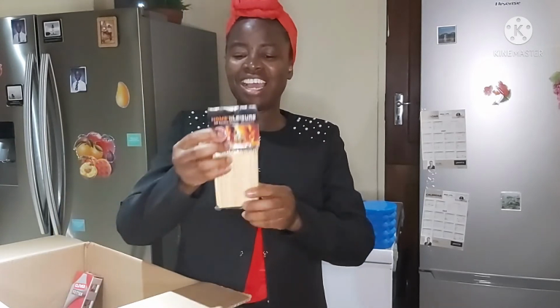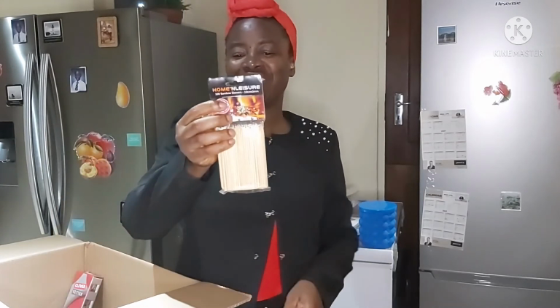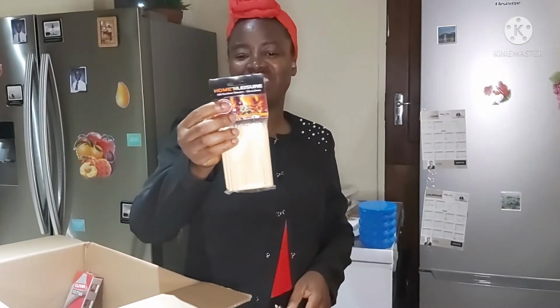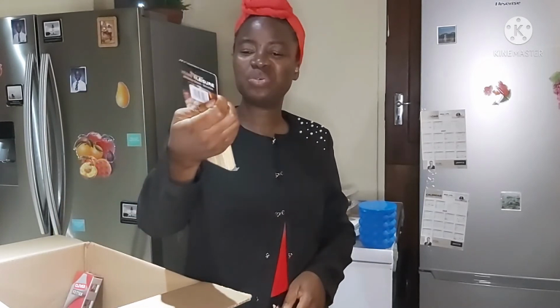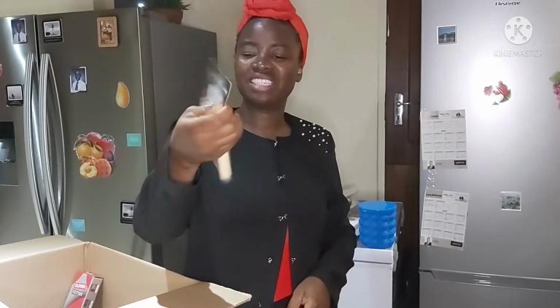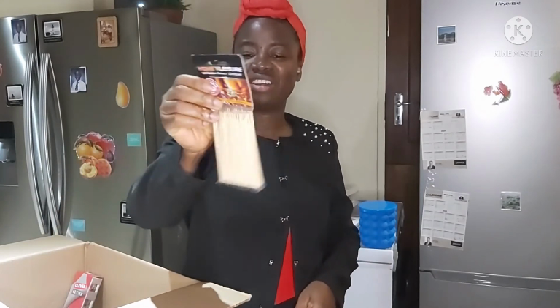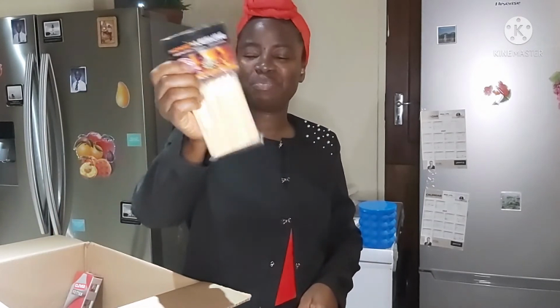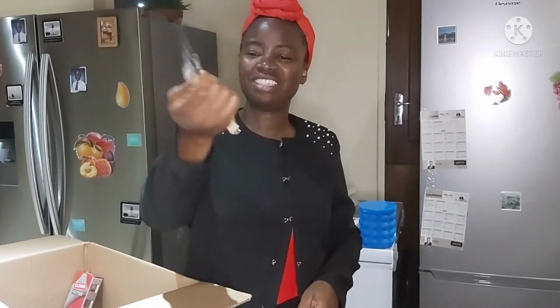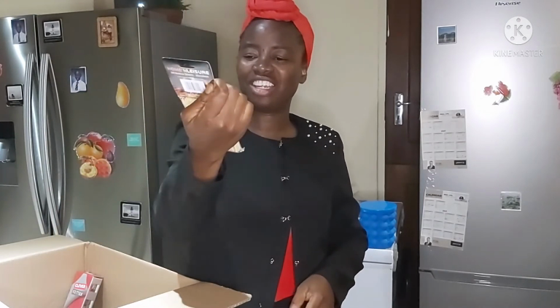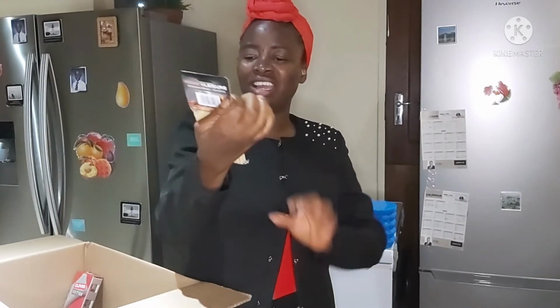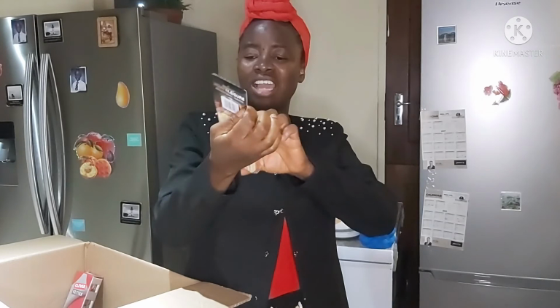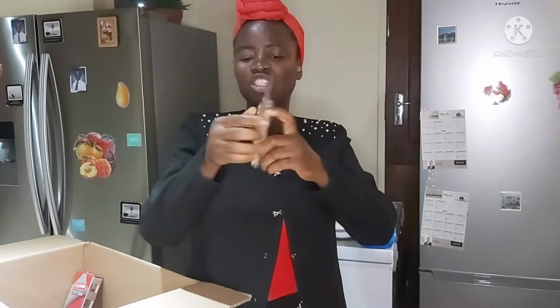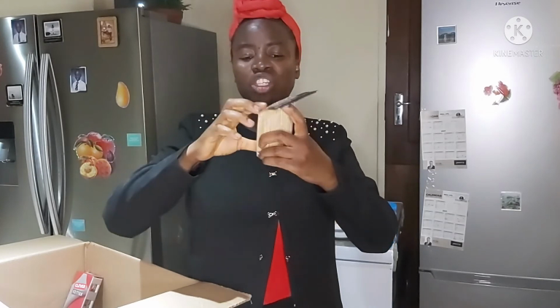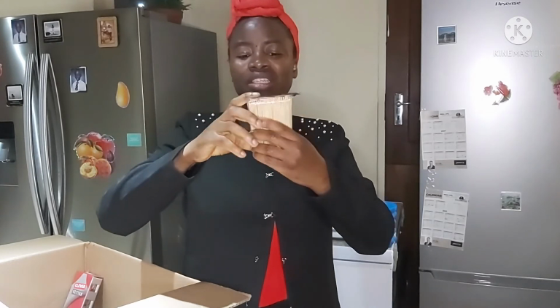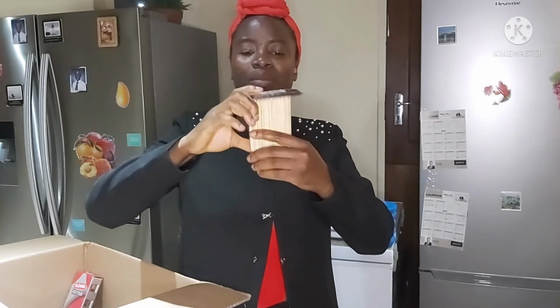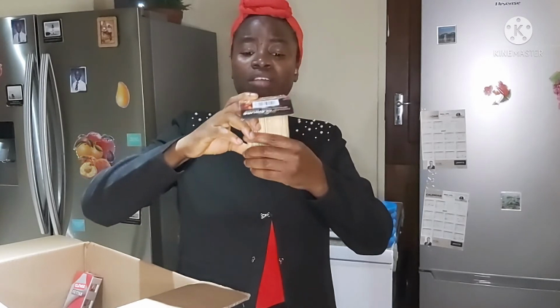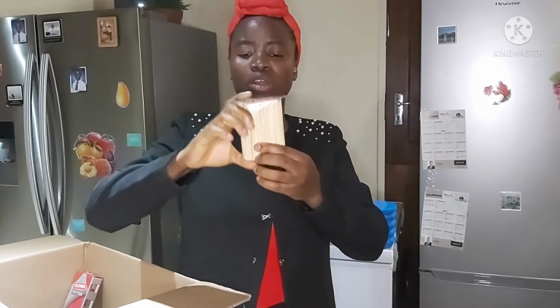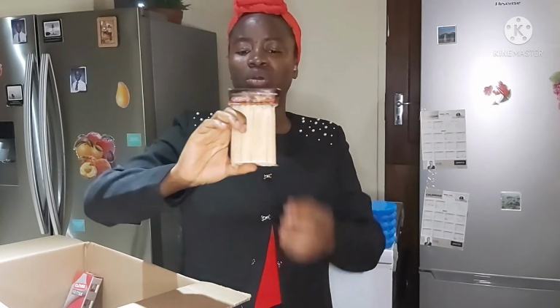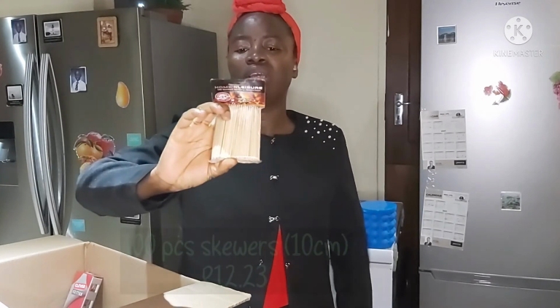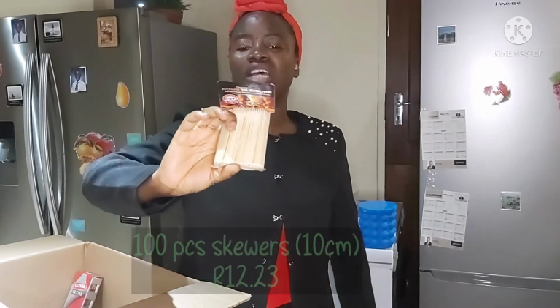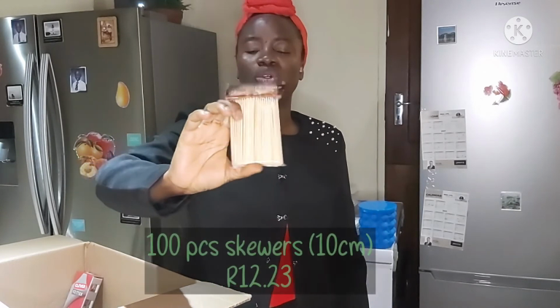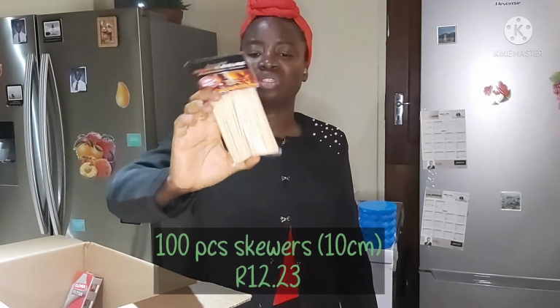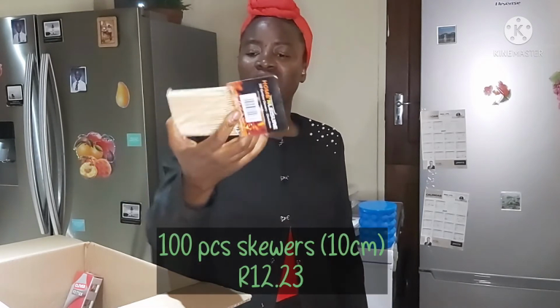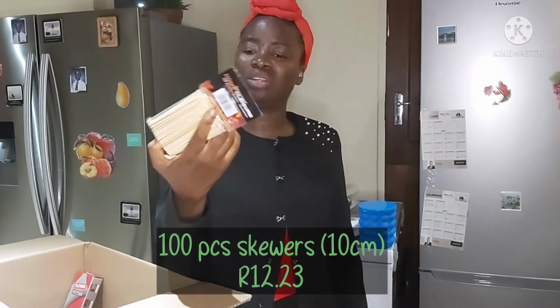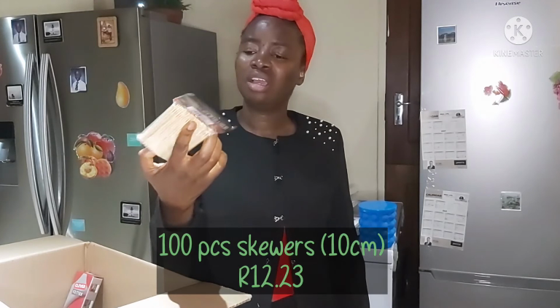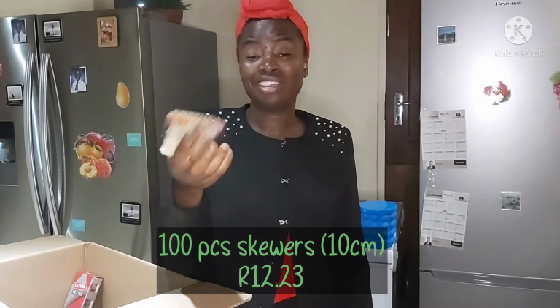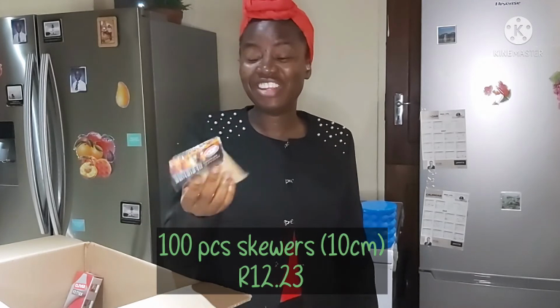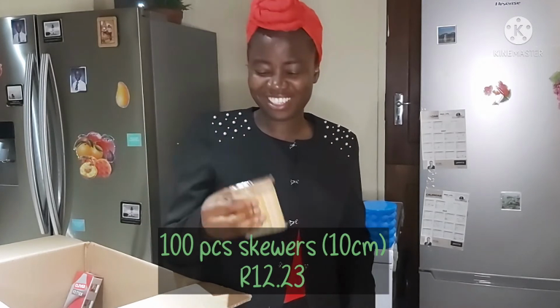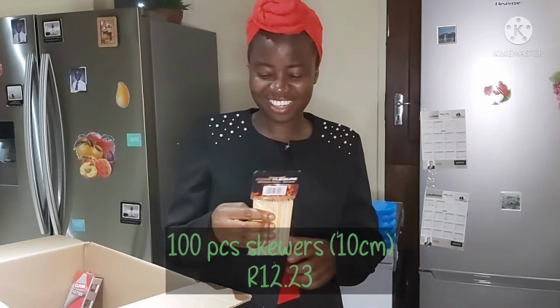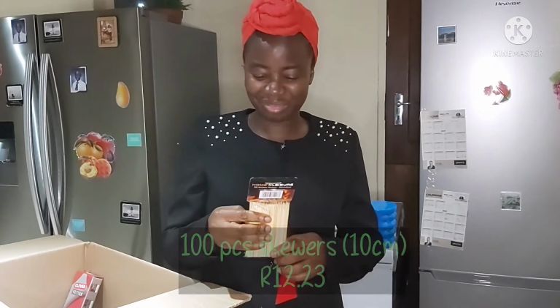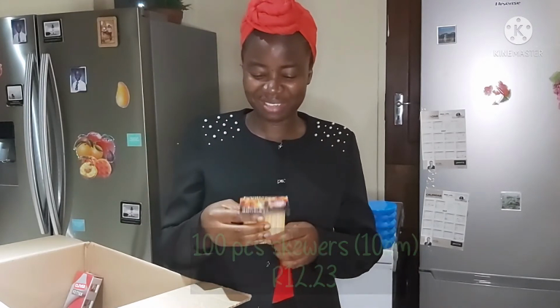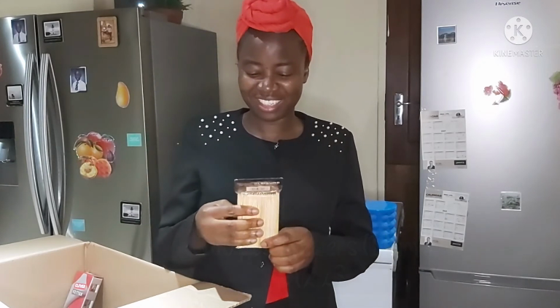I also got skewers. There are a hundred pieces in here, and it's the short skewers this time around — I've already got the longer ones. And you know, it's the holiday season, it's the festive season.